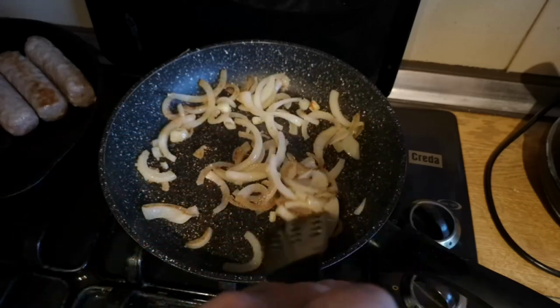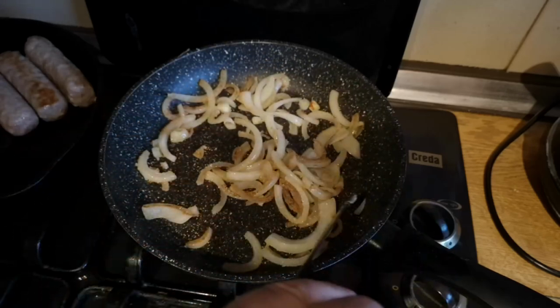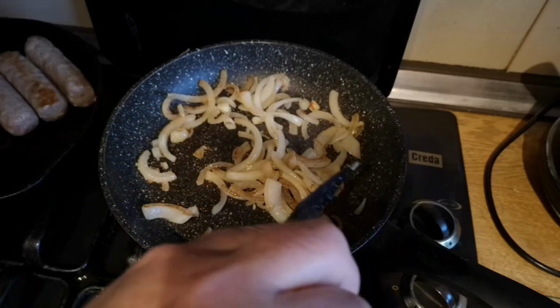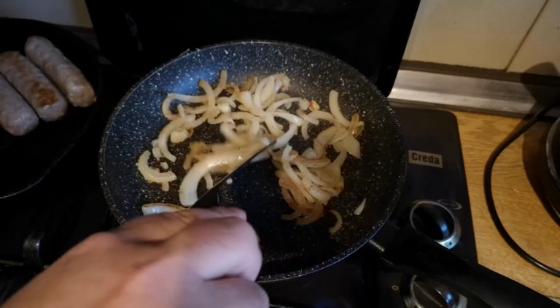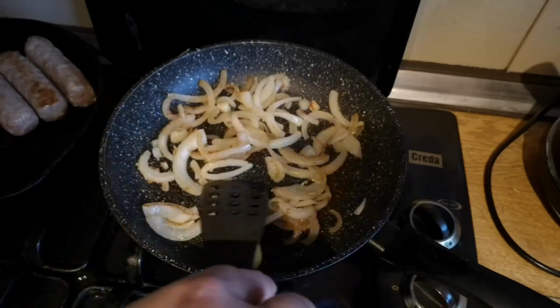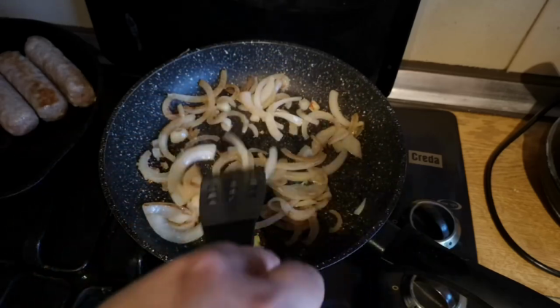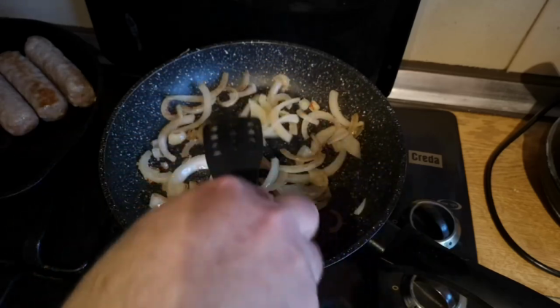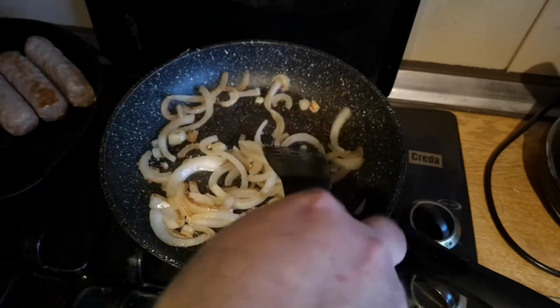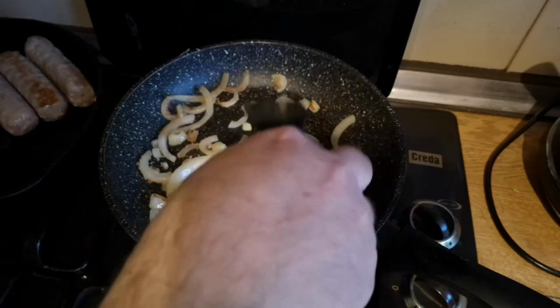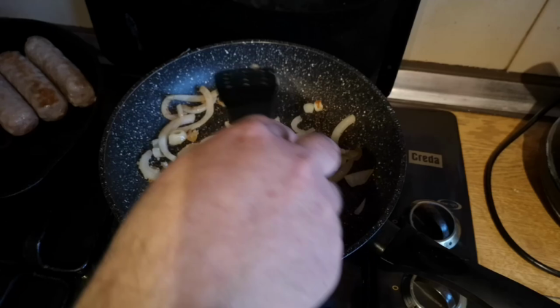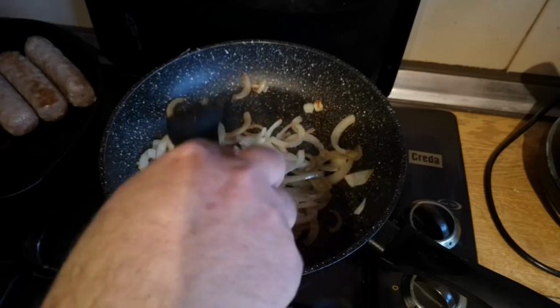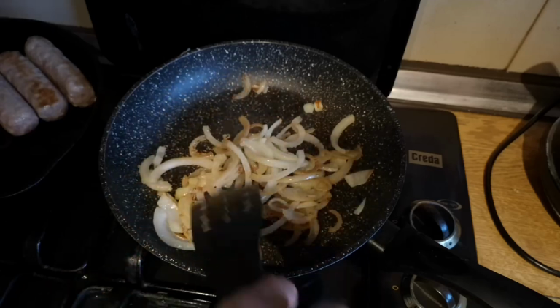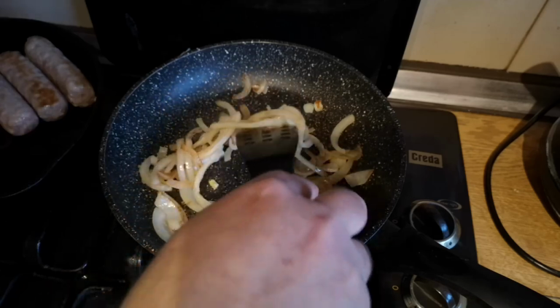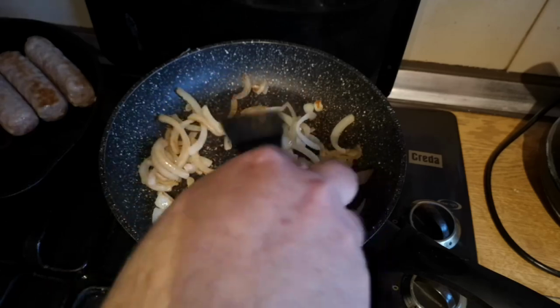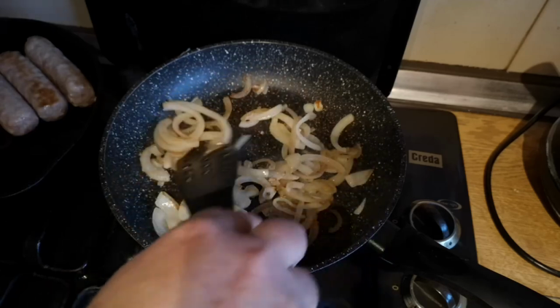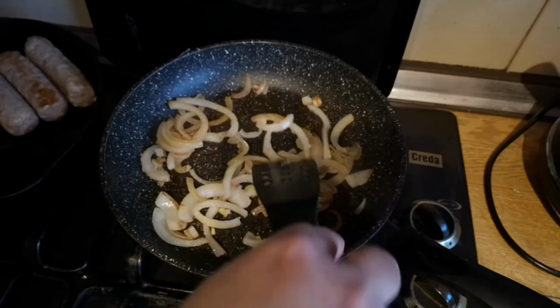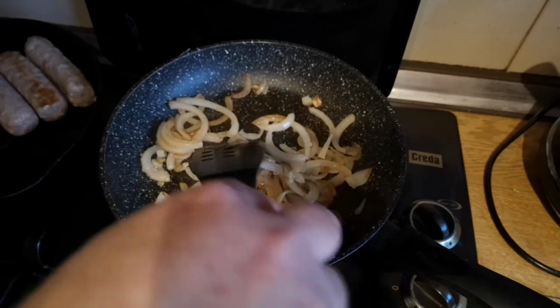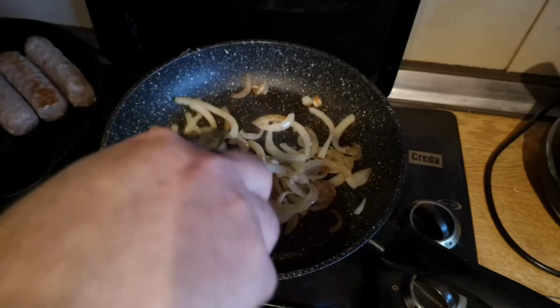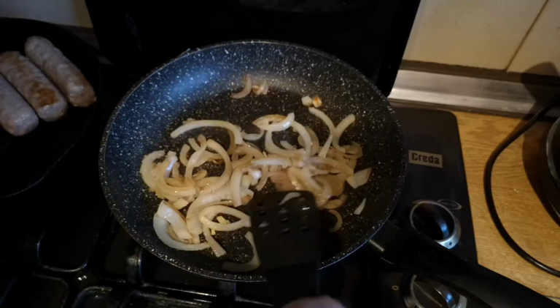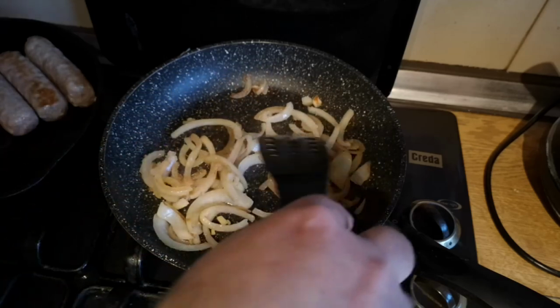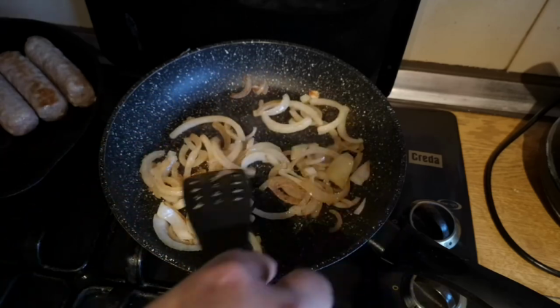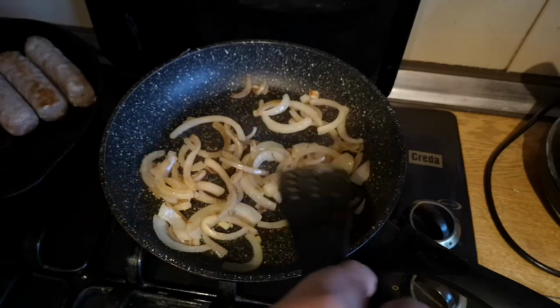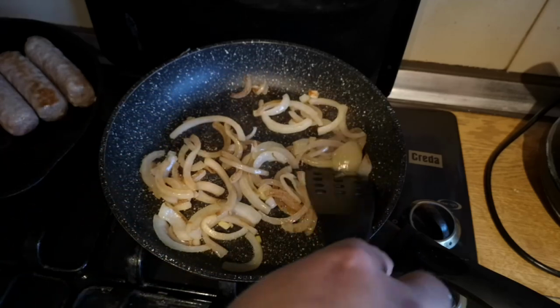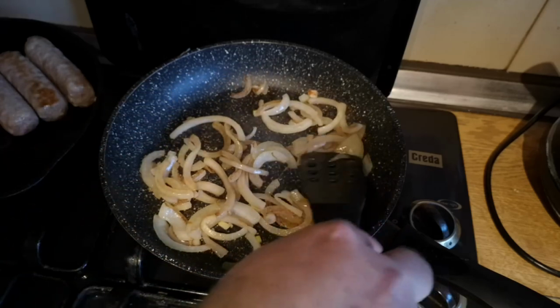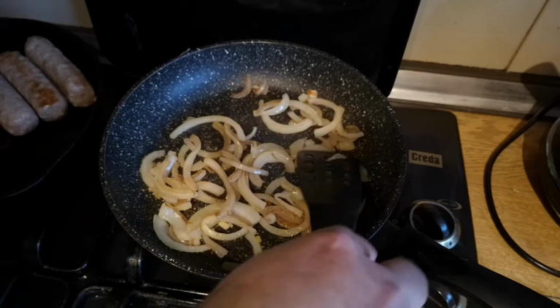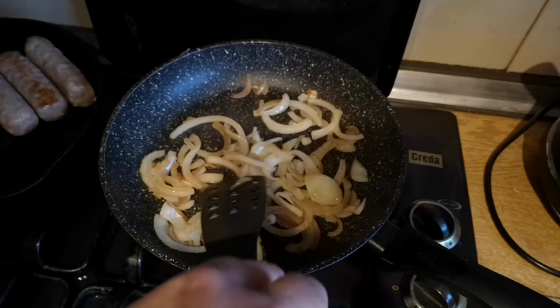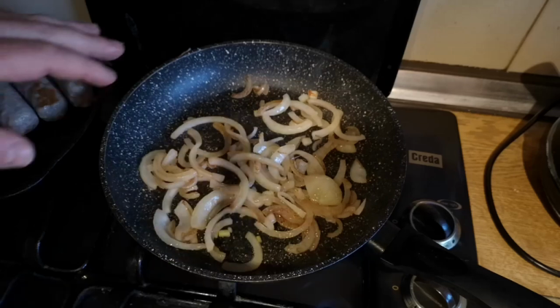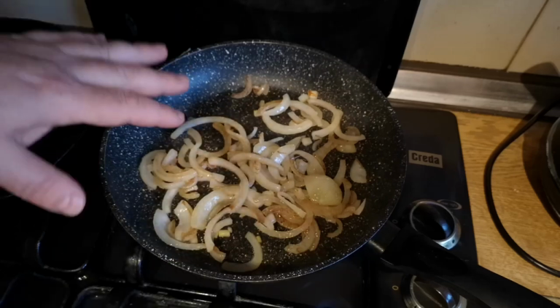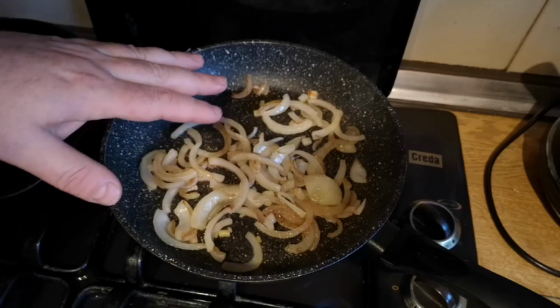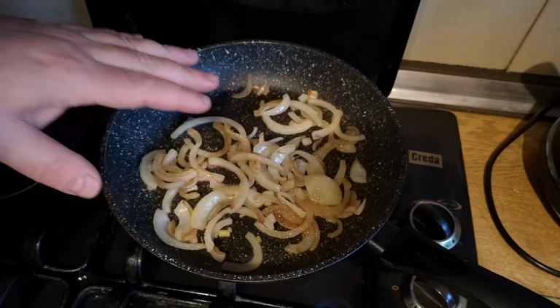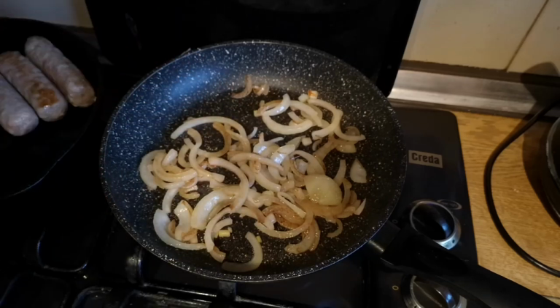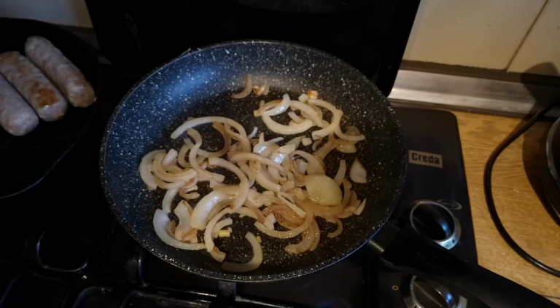The juices from the onions will dissolve the sugar, and then the heat will turn that into a nice dark brown, tasty, sweet caramel. Keeping things nice and slow in this pan.